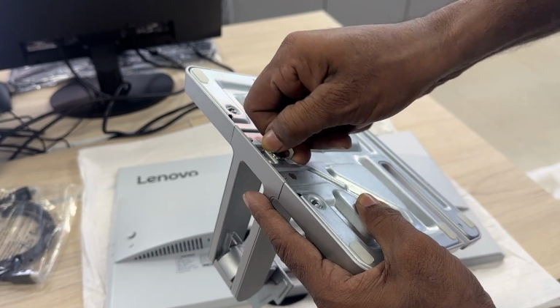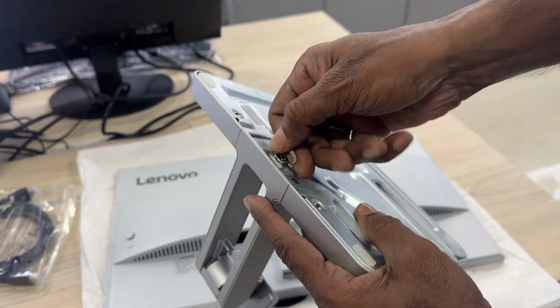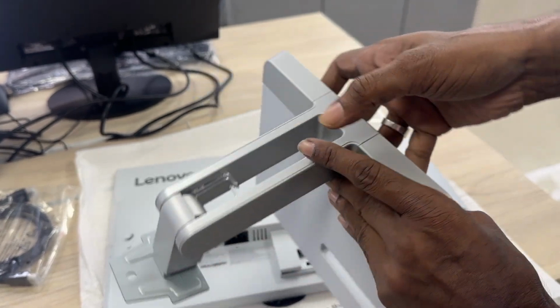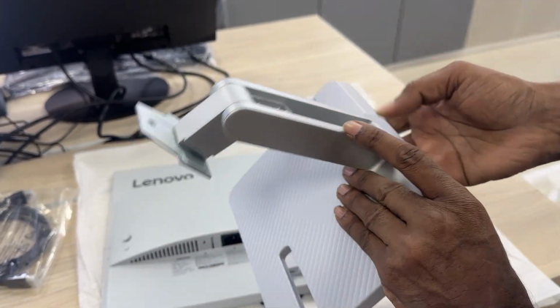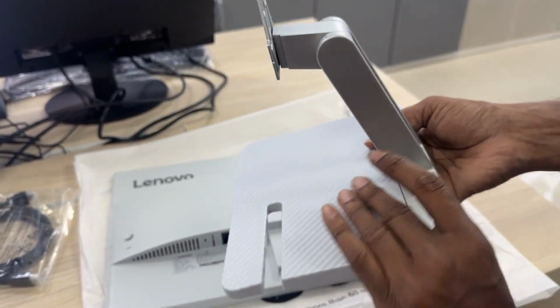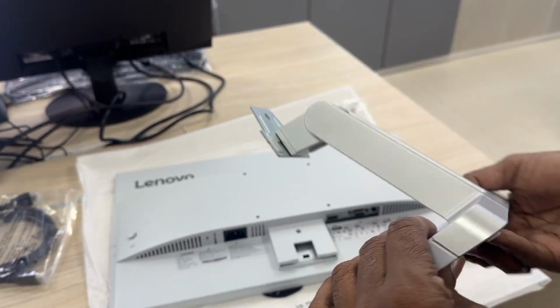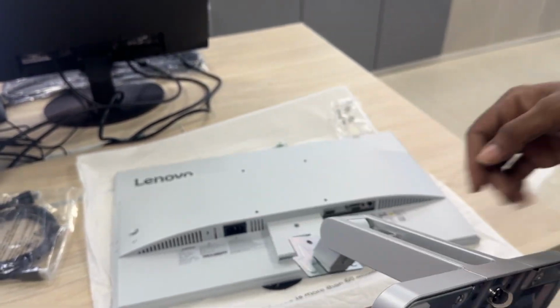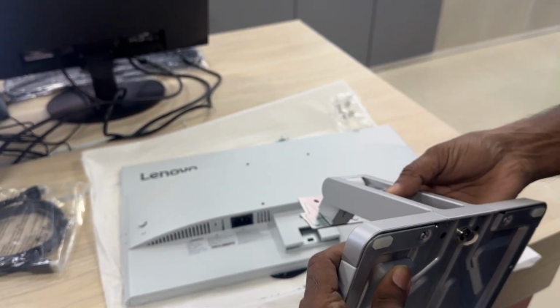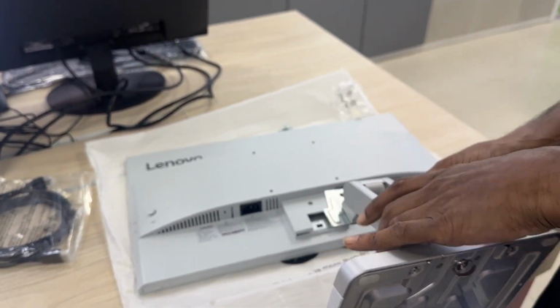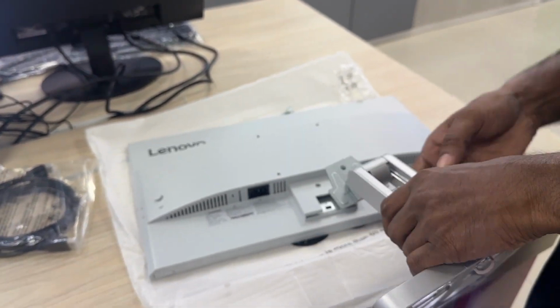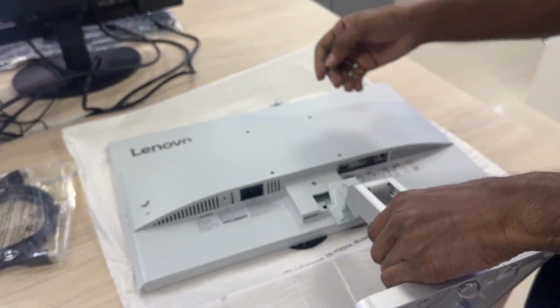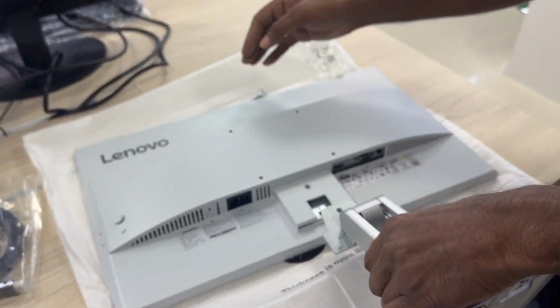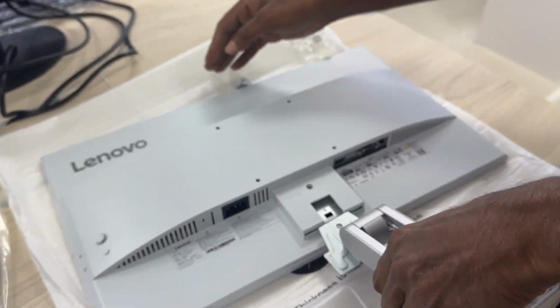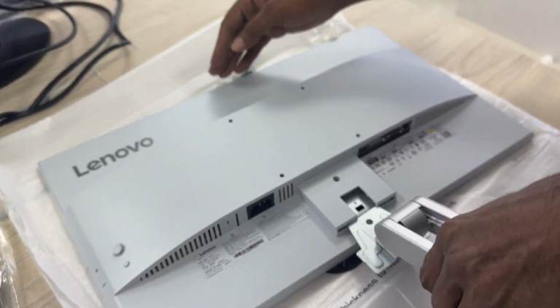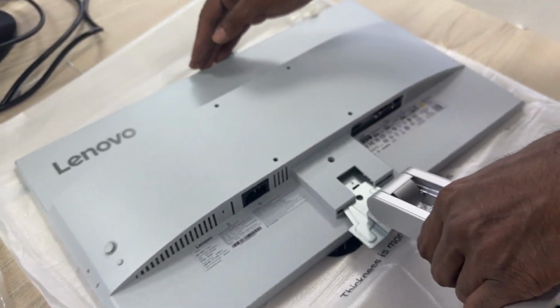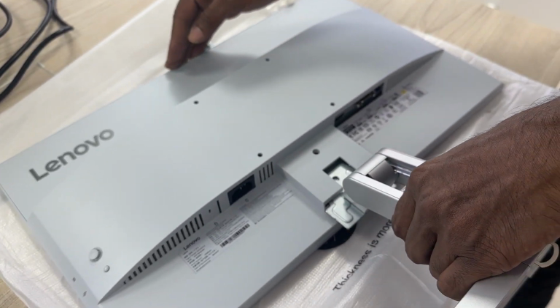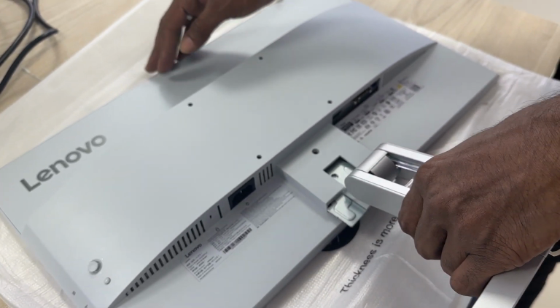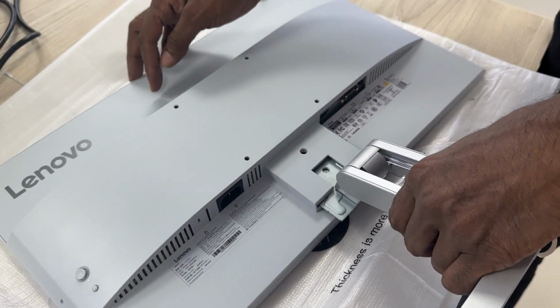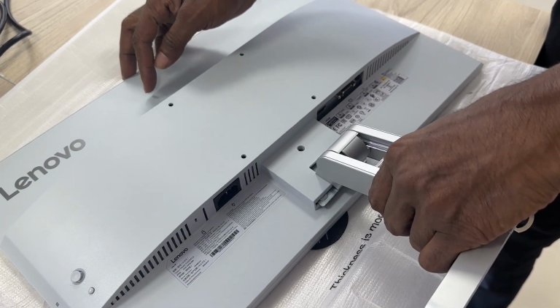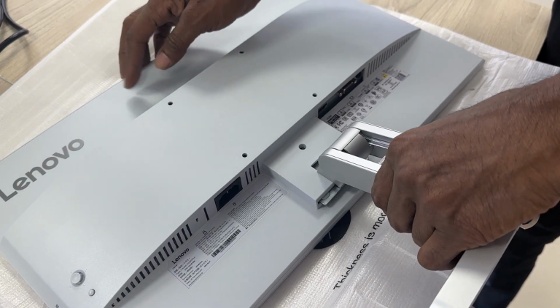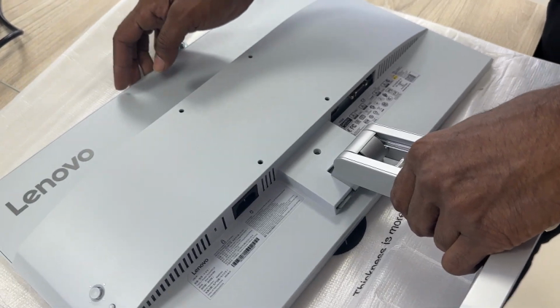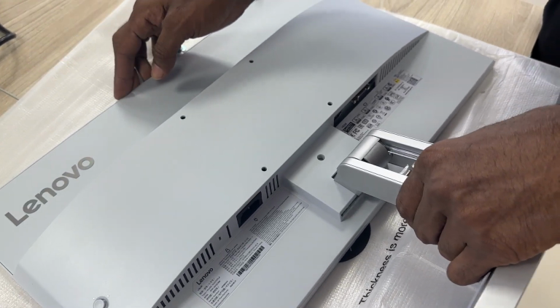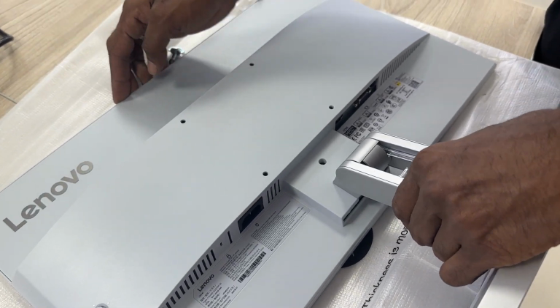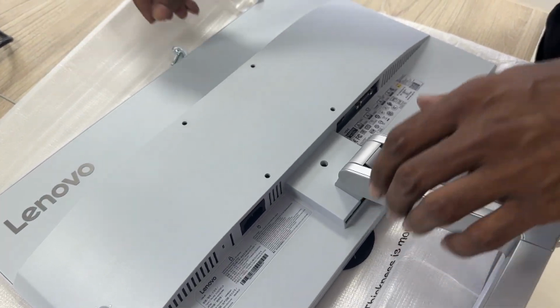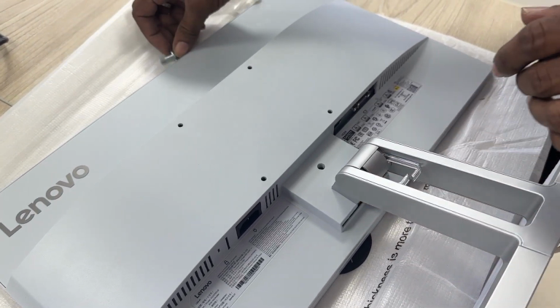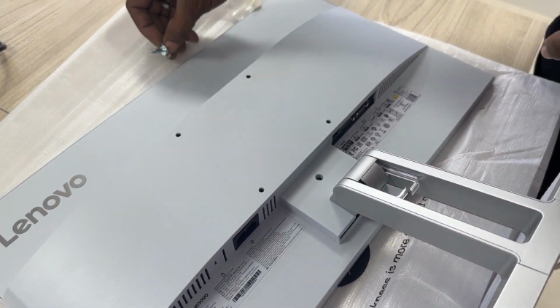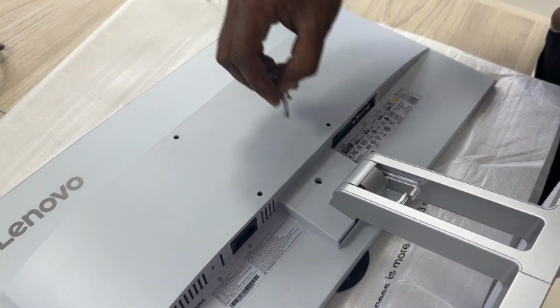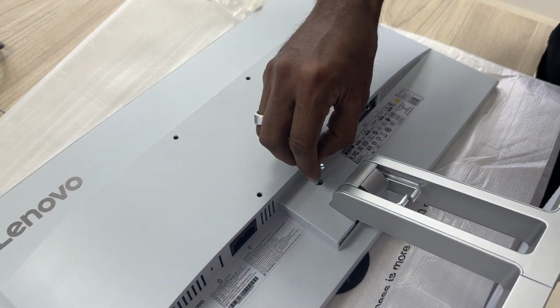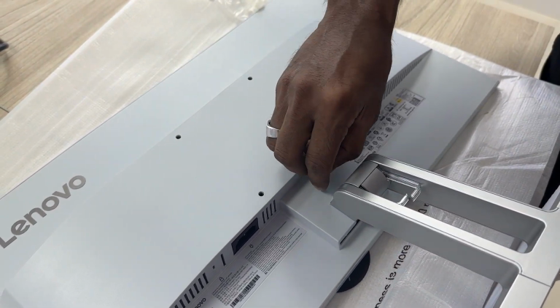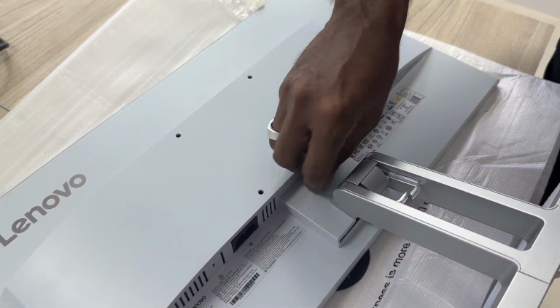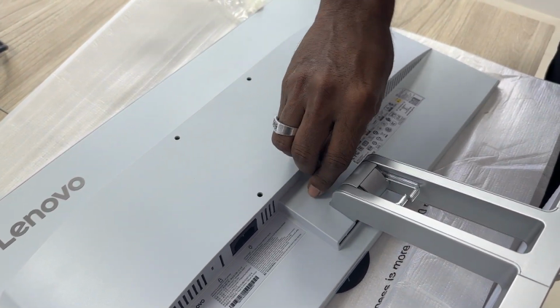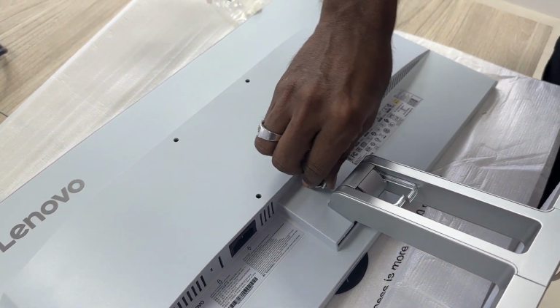Keep your setup clean with the in-built cable management and place your phone within easy reach on the built-in phone stand. Access all of the monitor's settings with ease using Lenovo's artery software too.